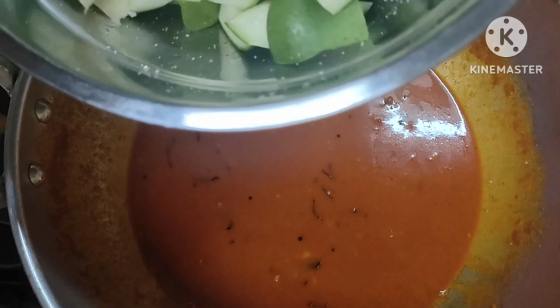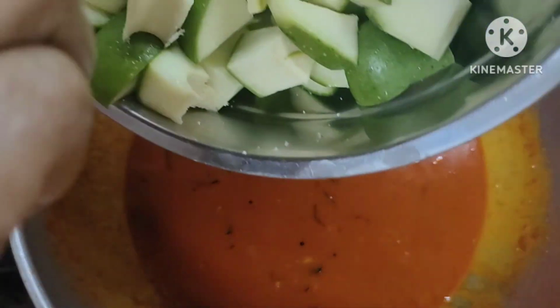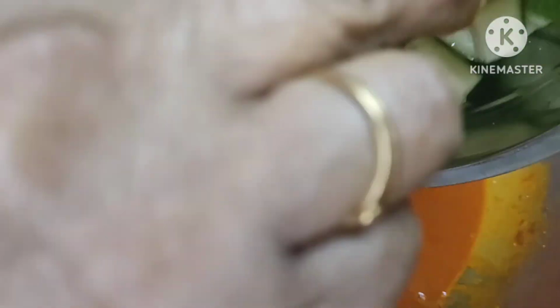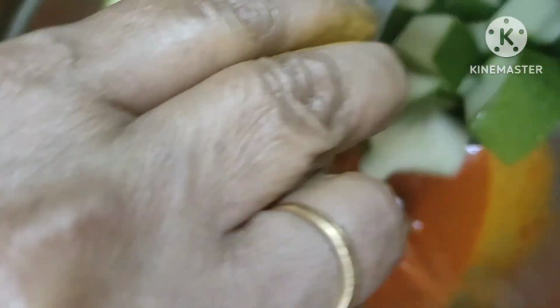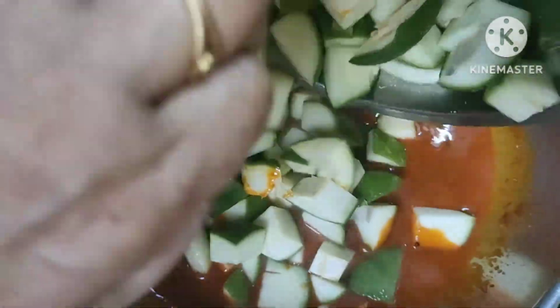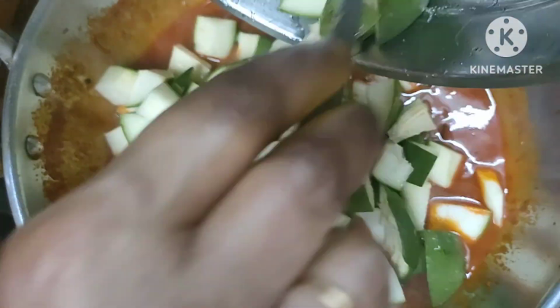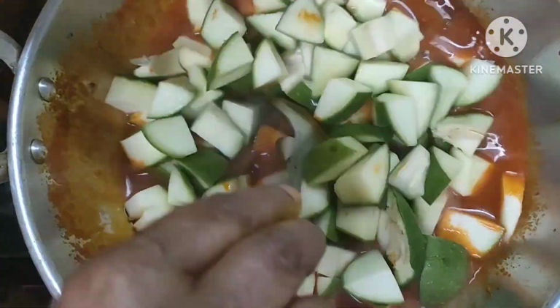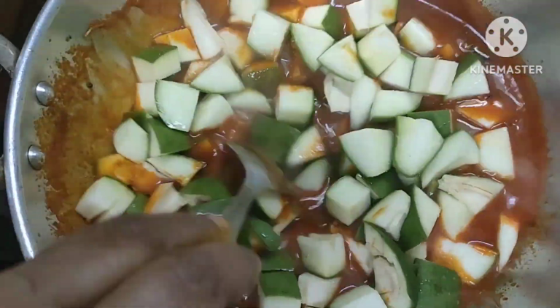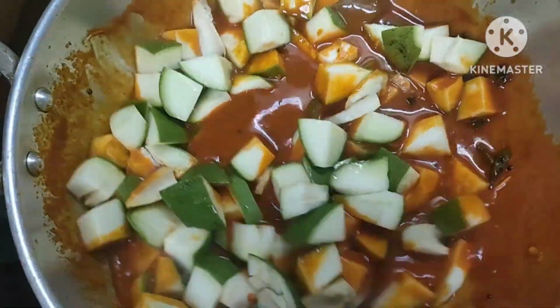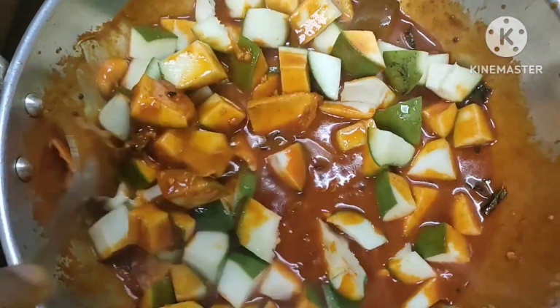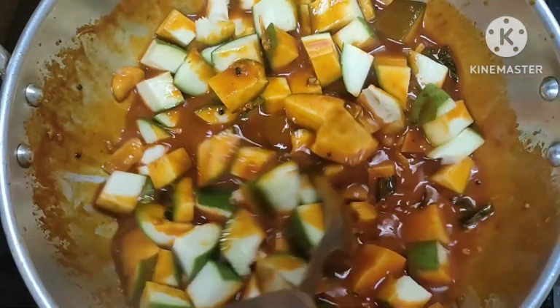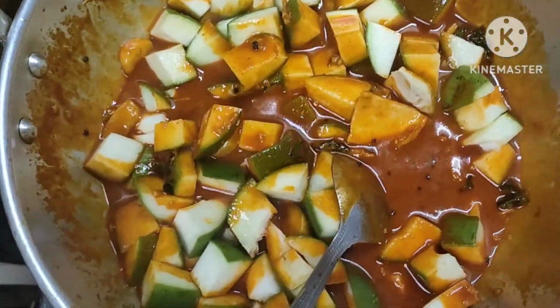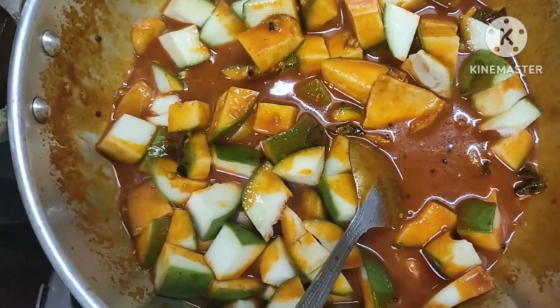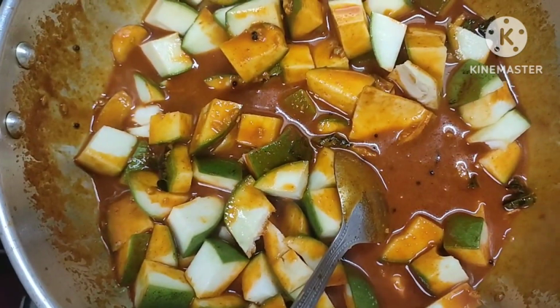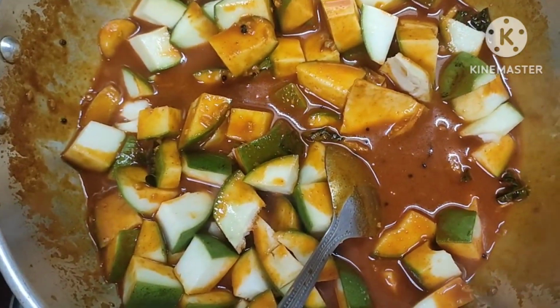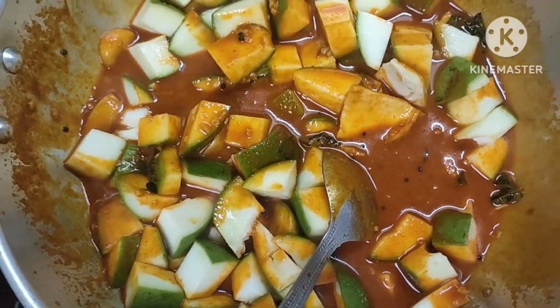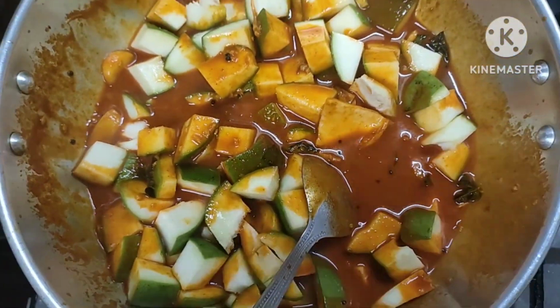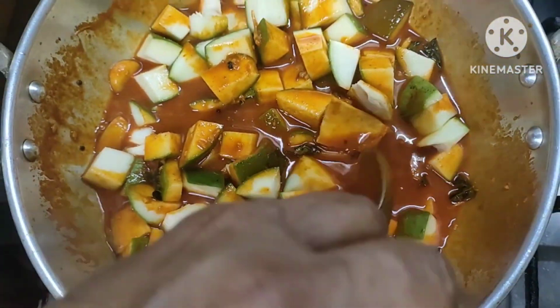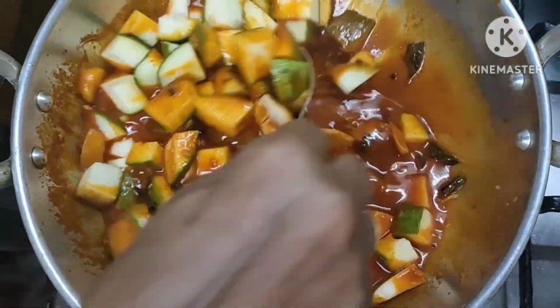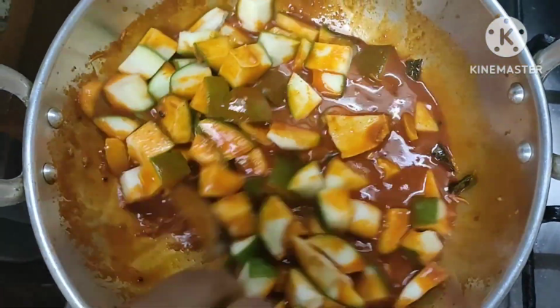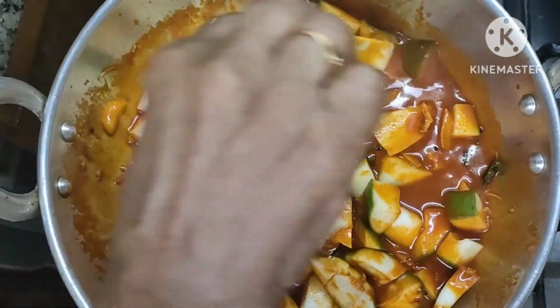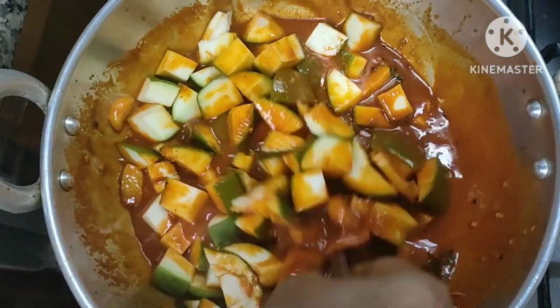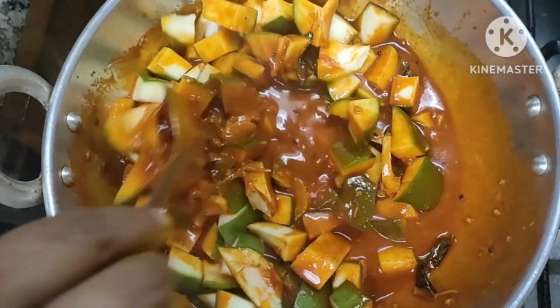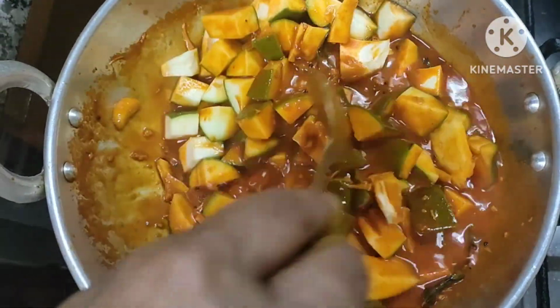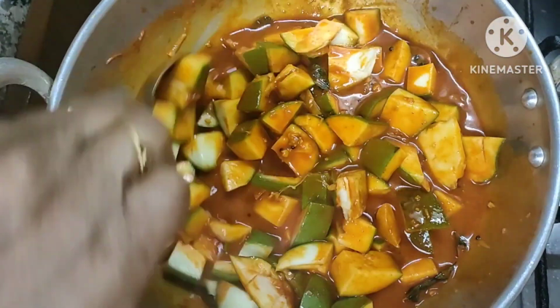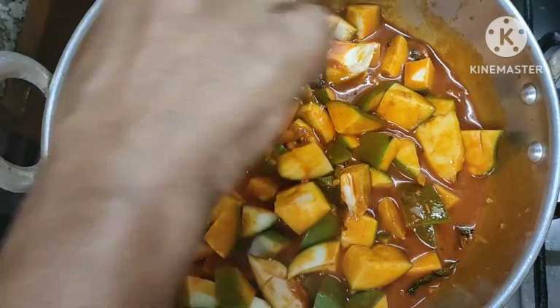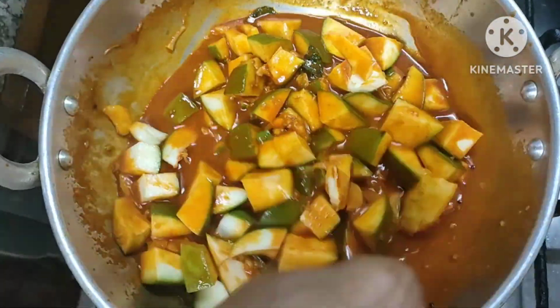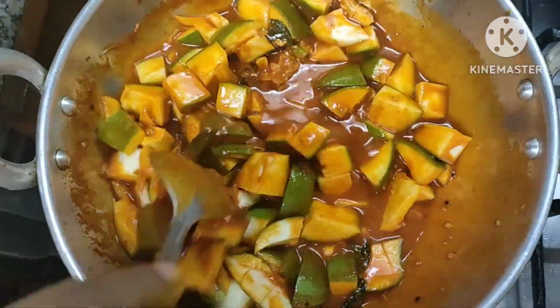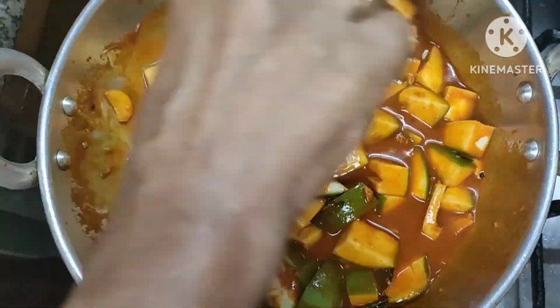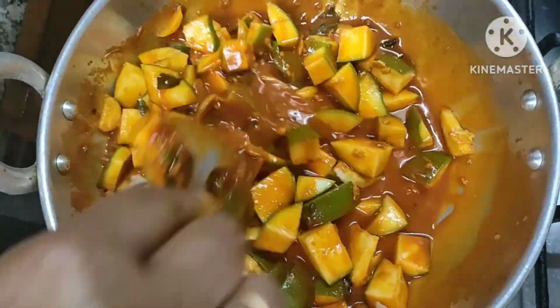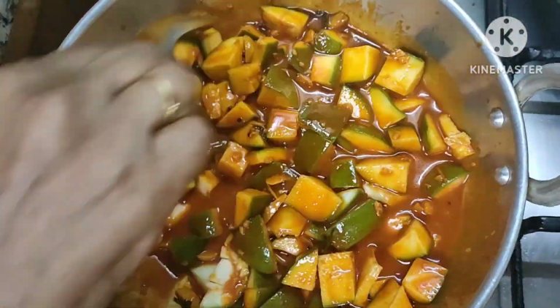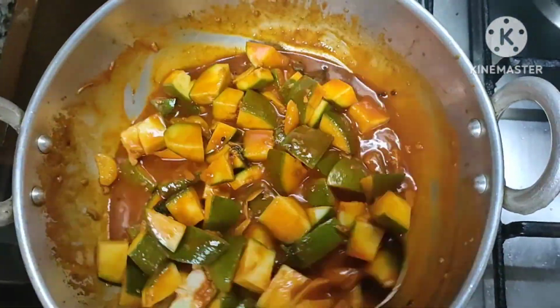Put the manga into the oven. Add the manga into the oven.